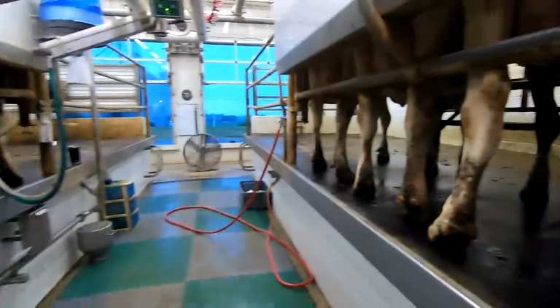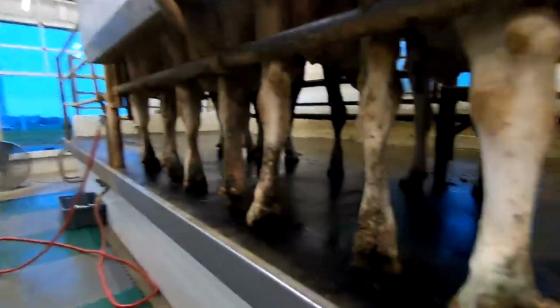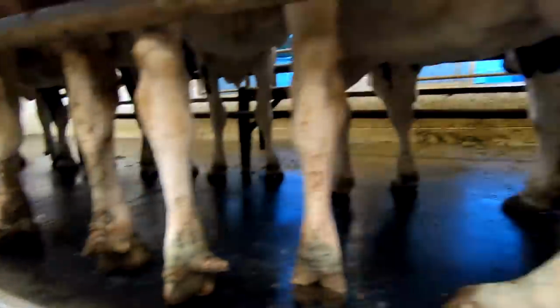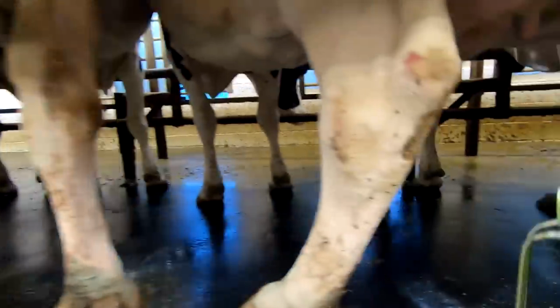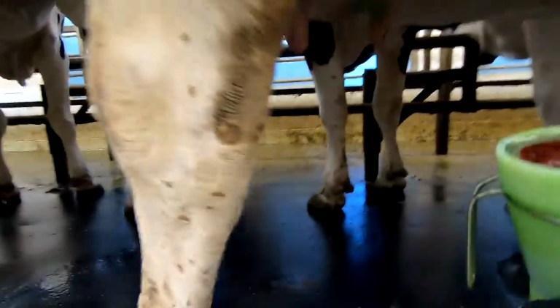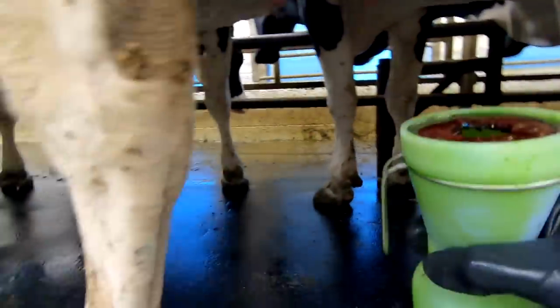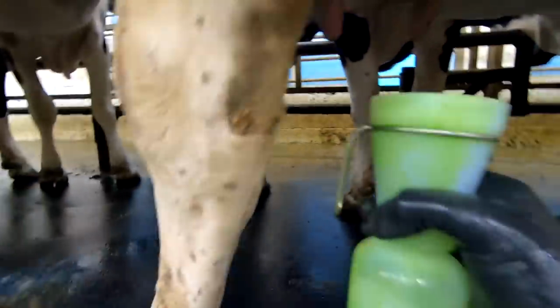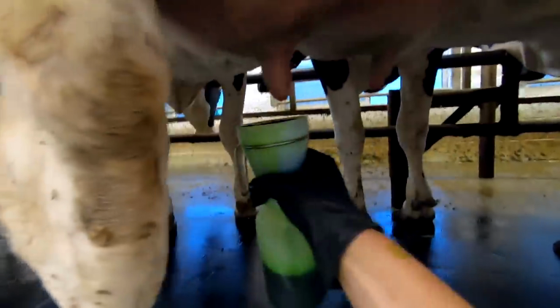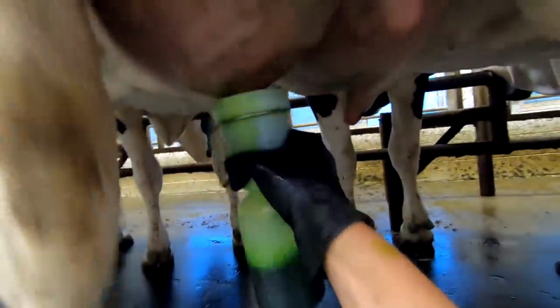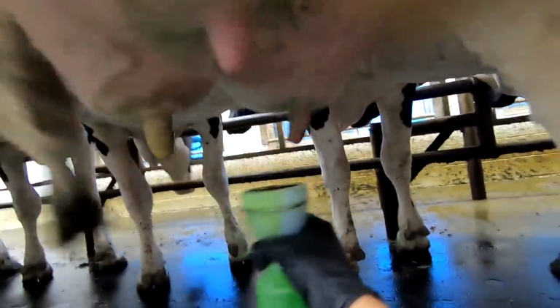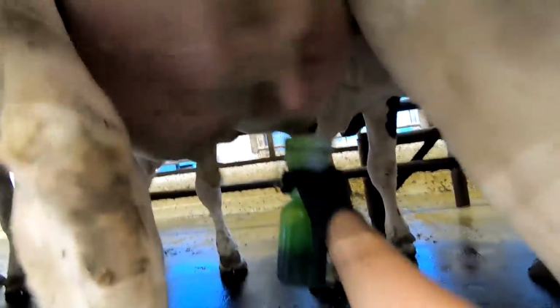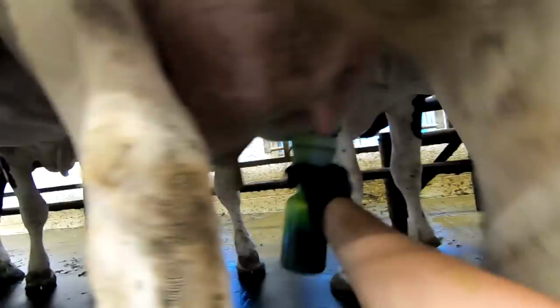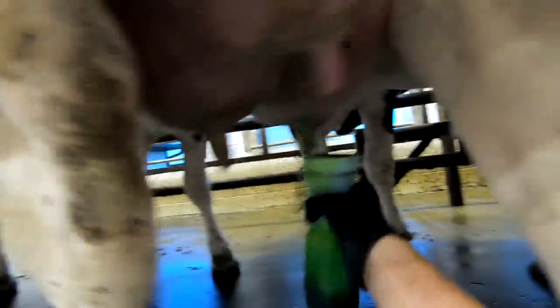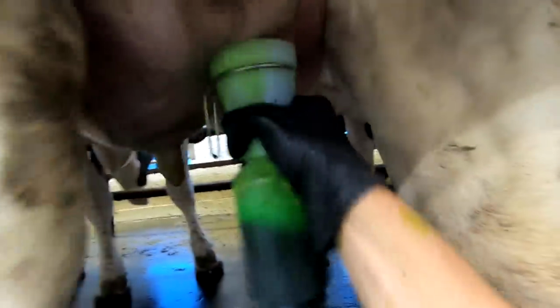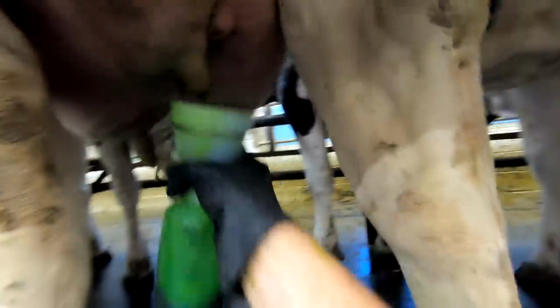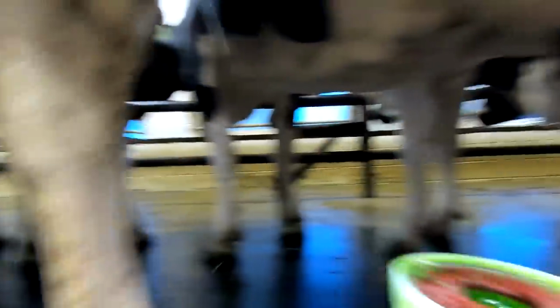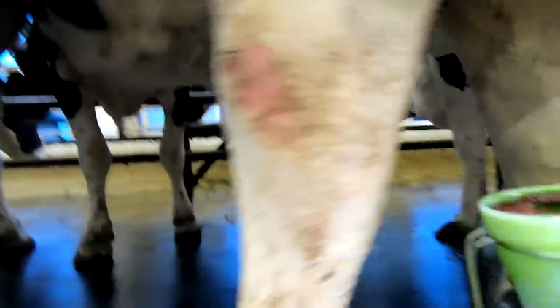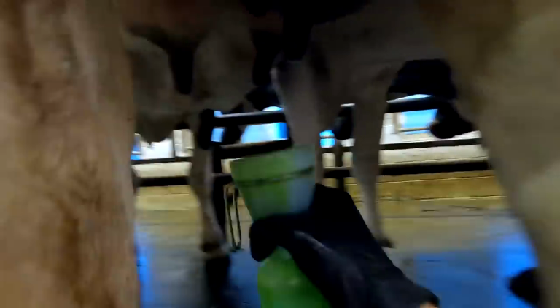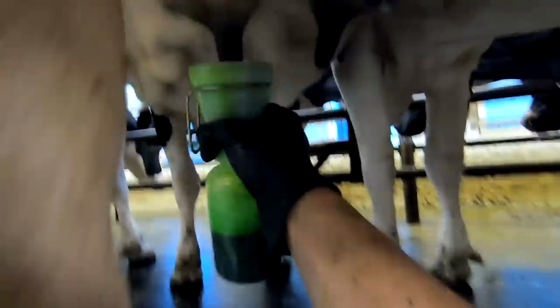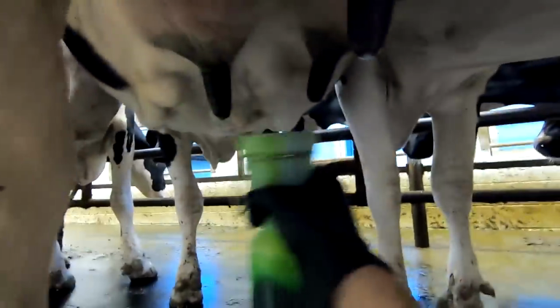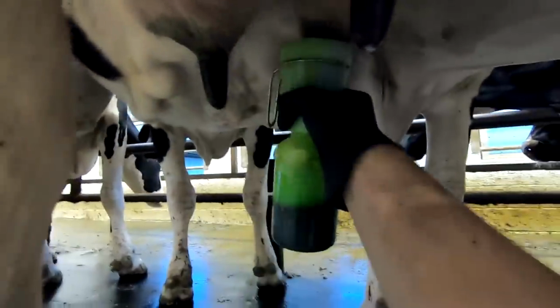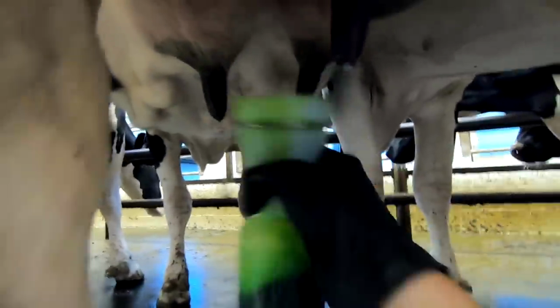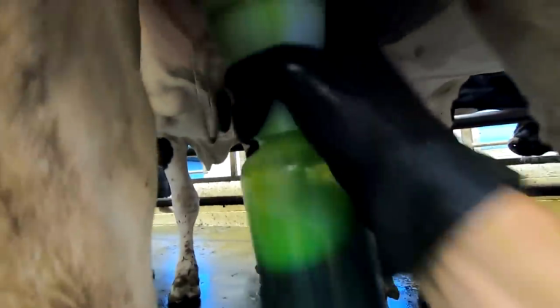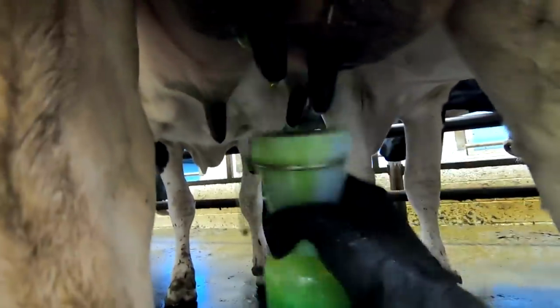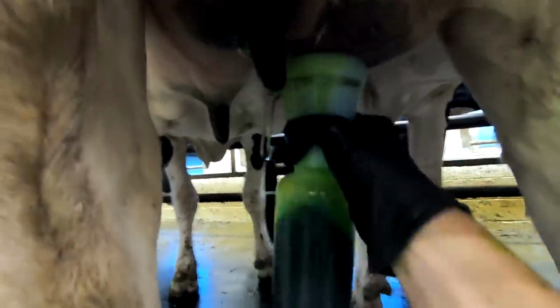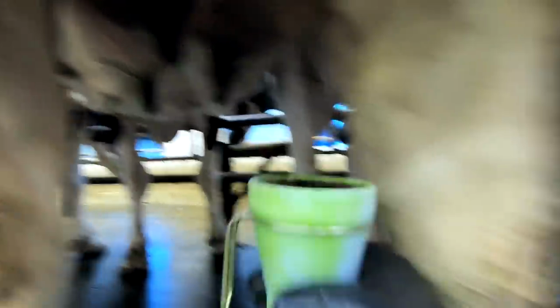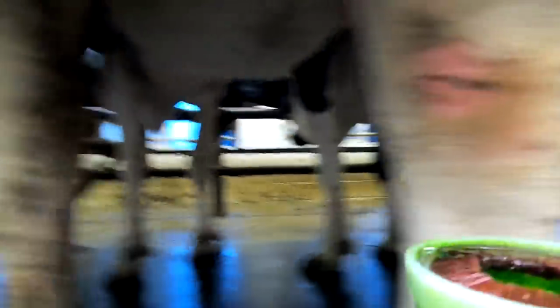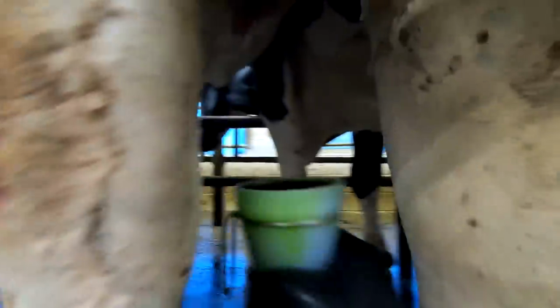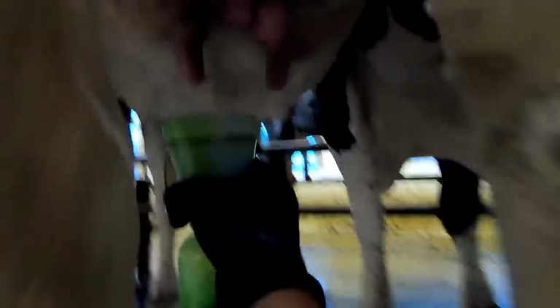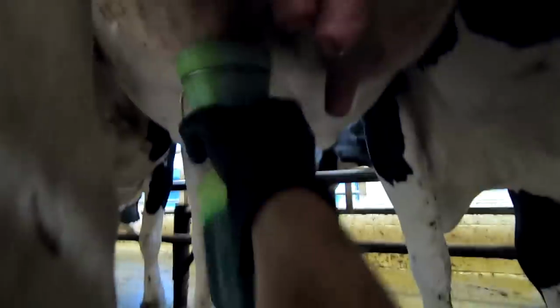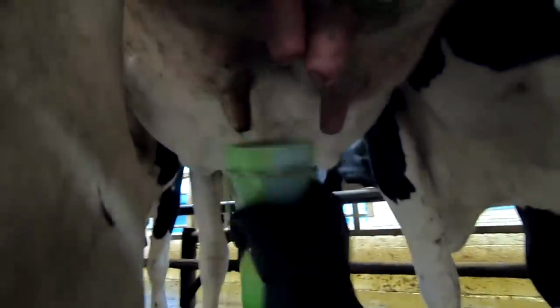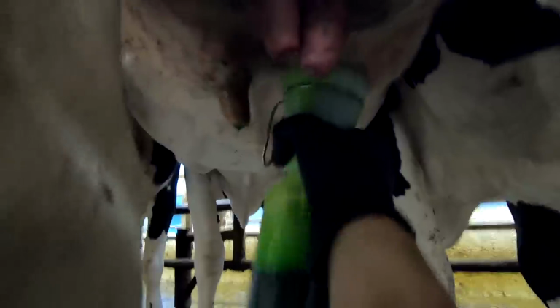The final step once the cows are milked is to take the post-dip over them and just give them a quick dip. This is similar to what the pre-dip has in it but it also has conditioners in it to help keep the teats healthy.